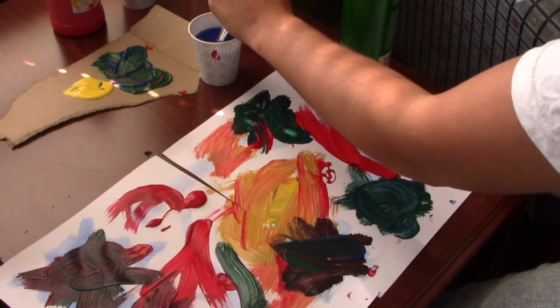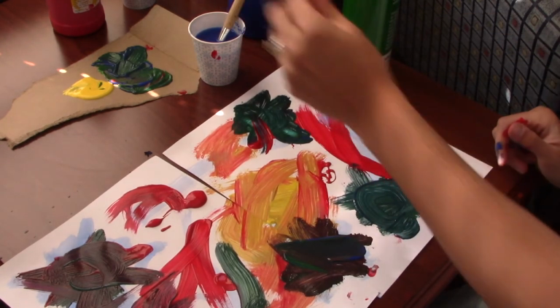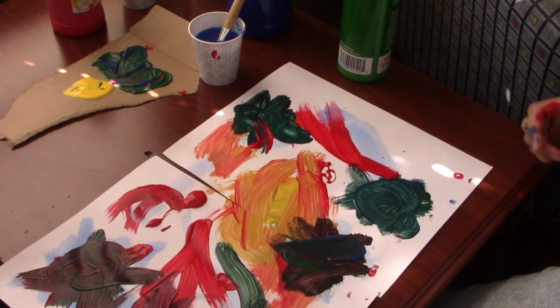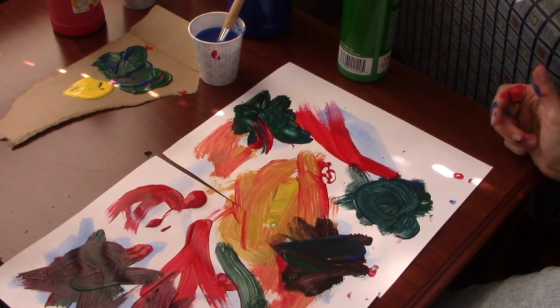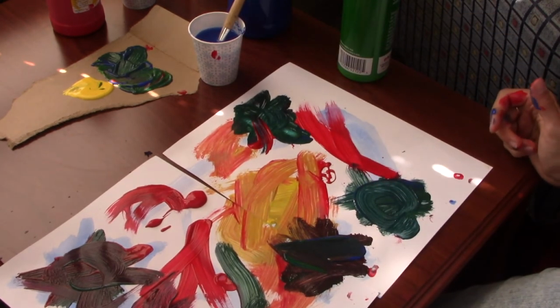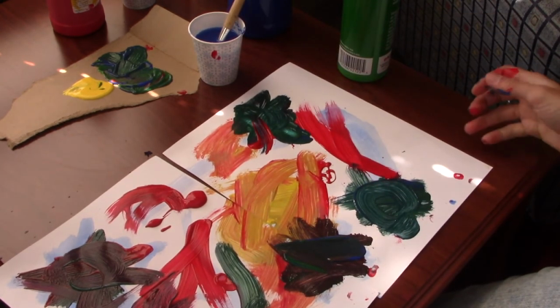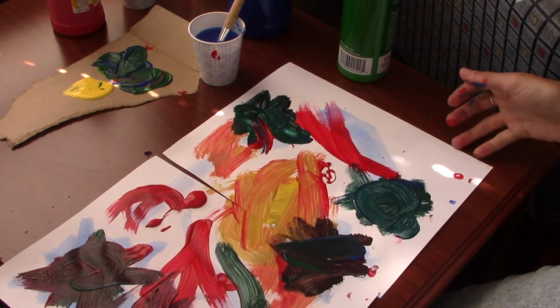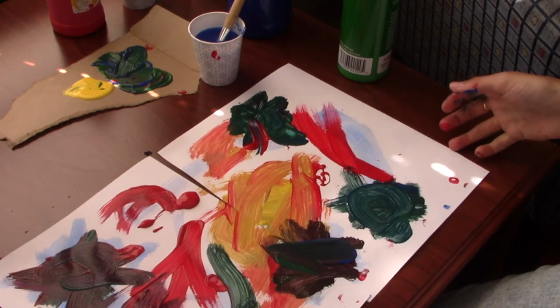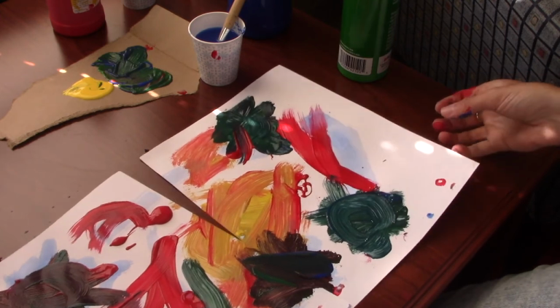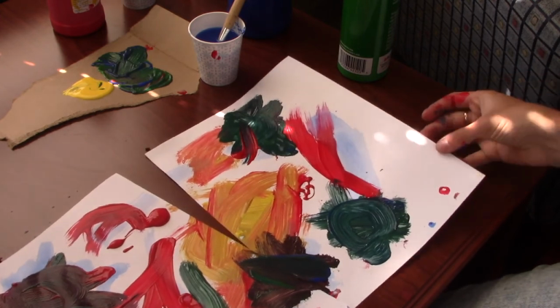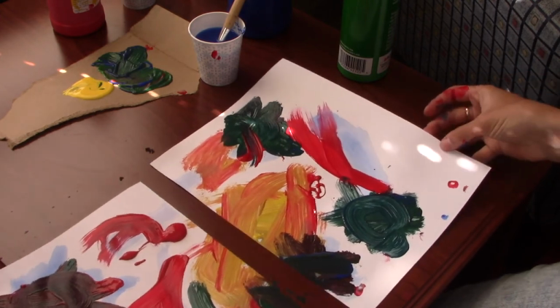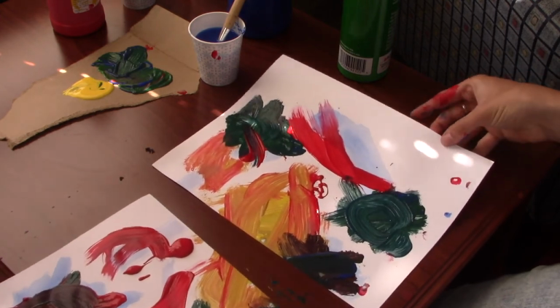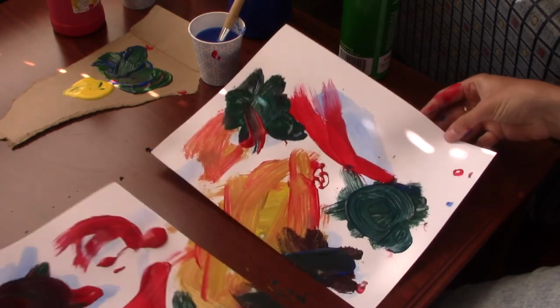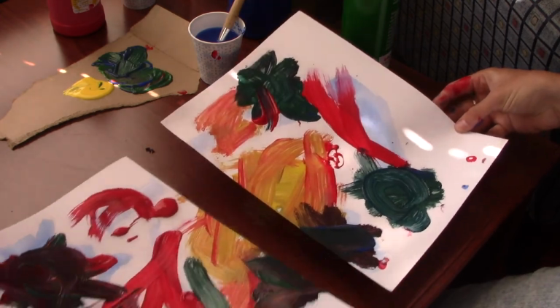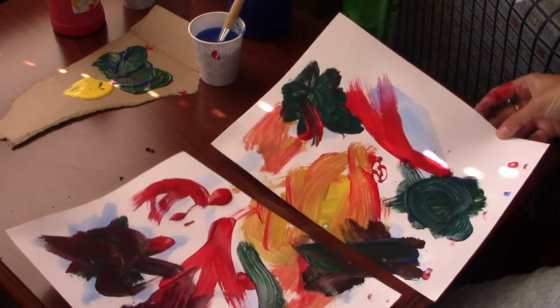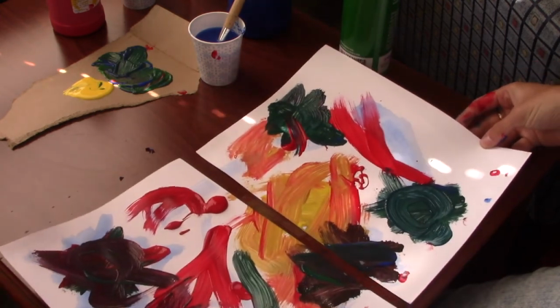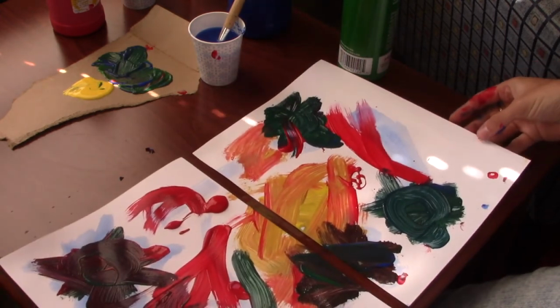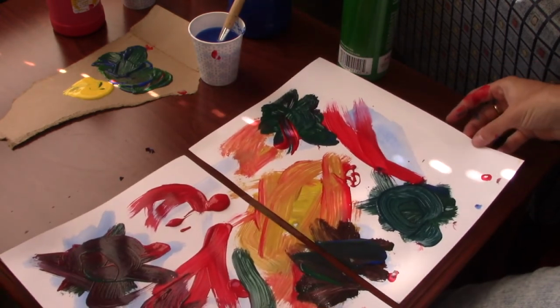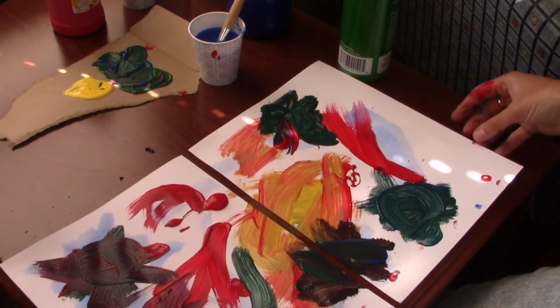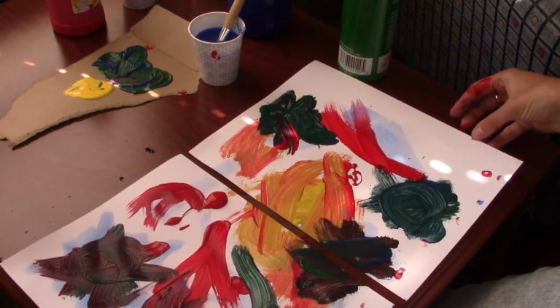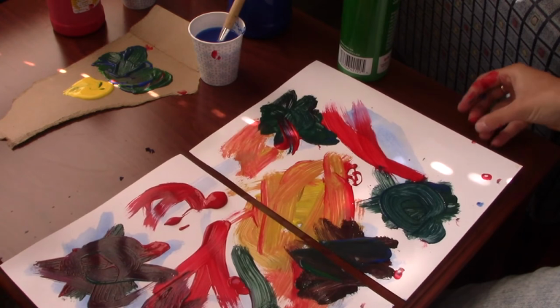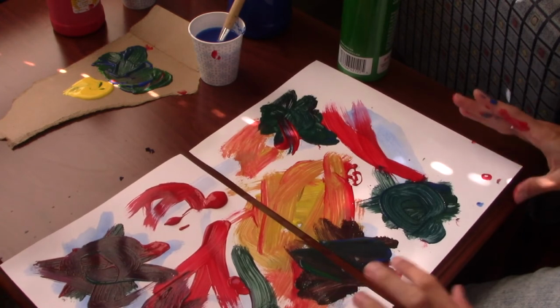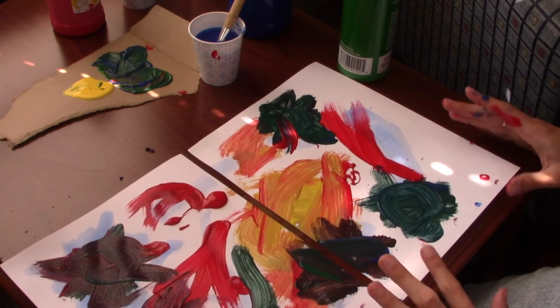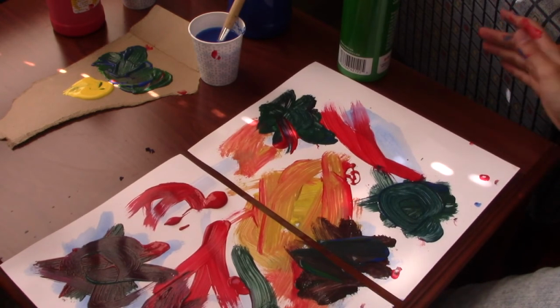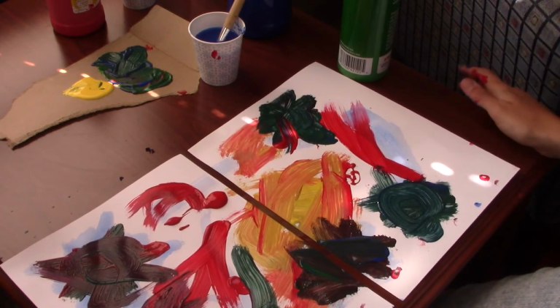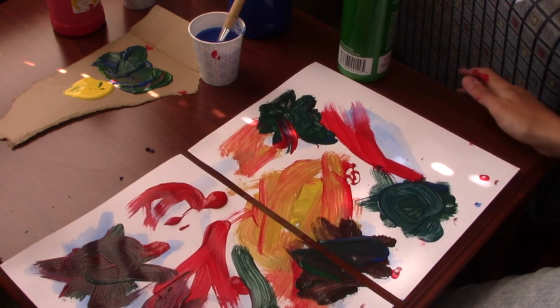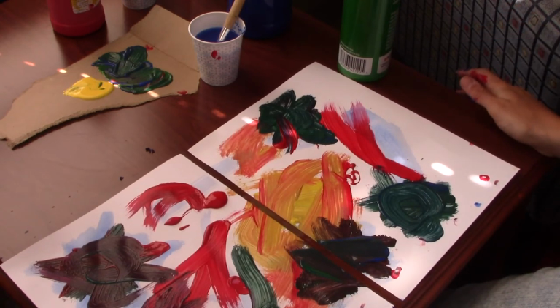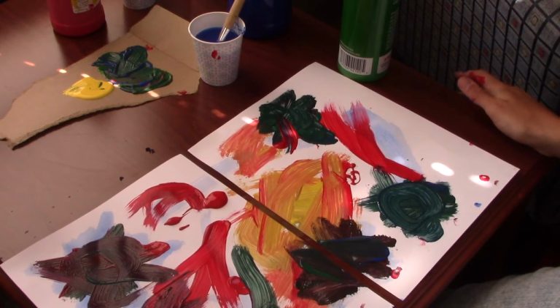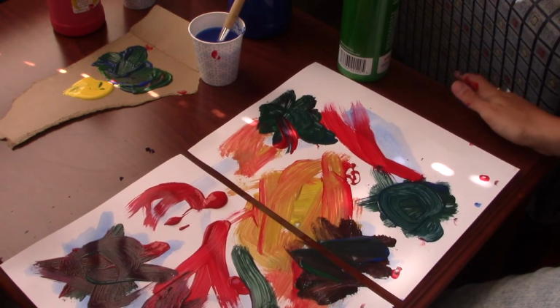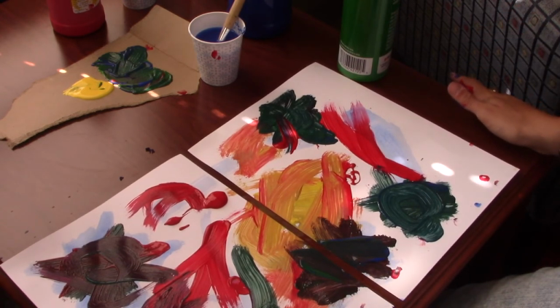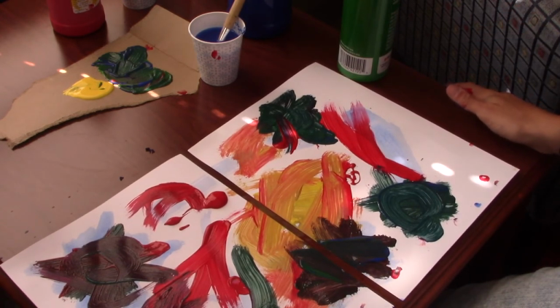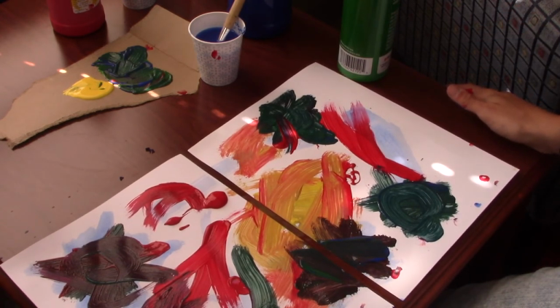Once you've really covered both panels with paint and used all the techniques, we can just set it aside to dry, and that's pretty much it.